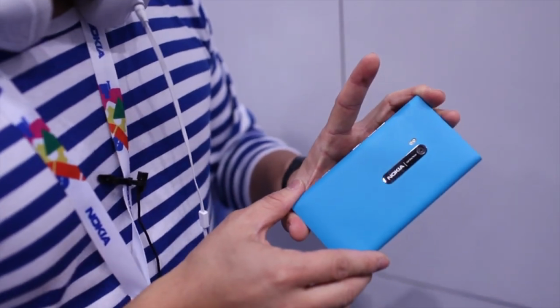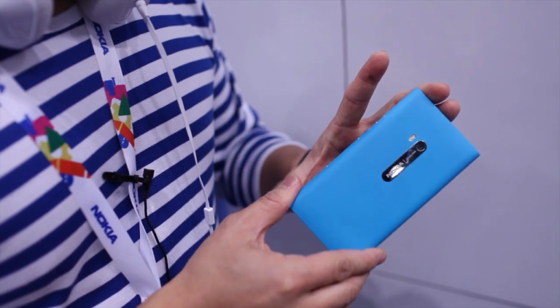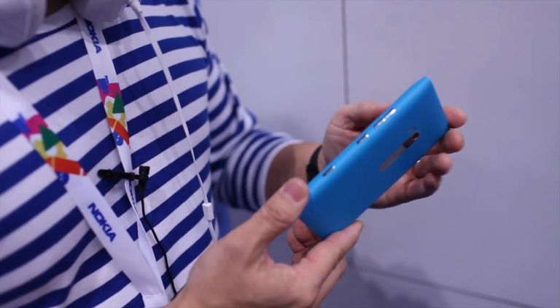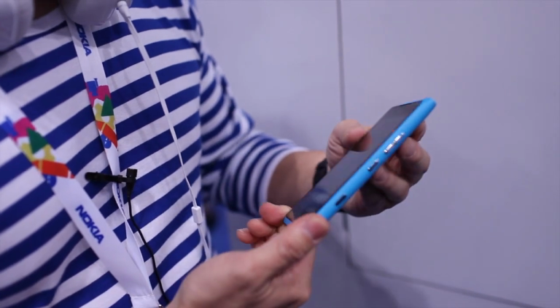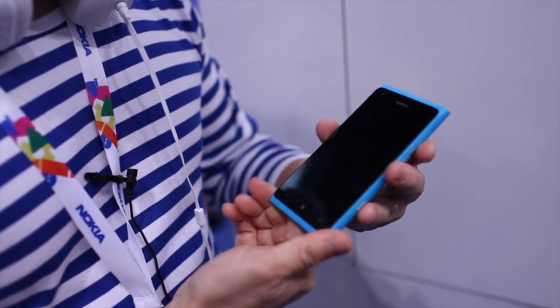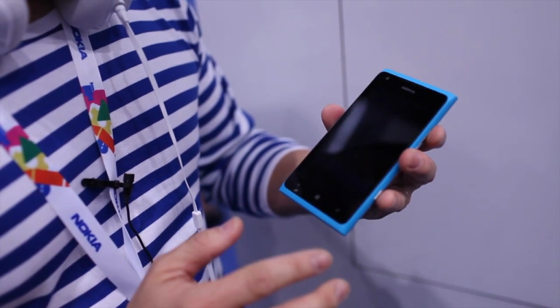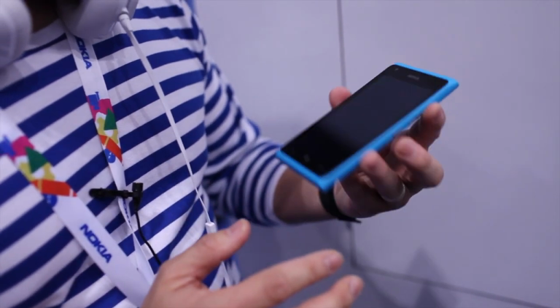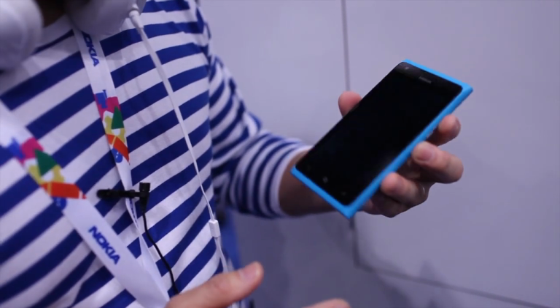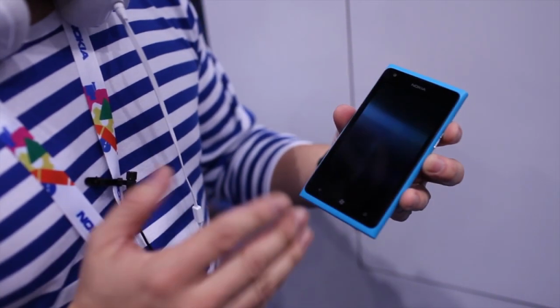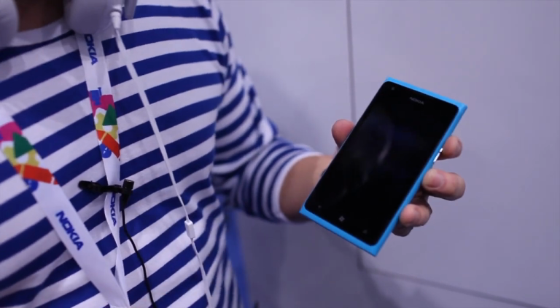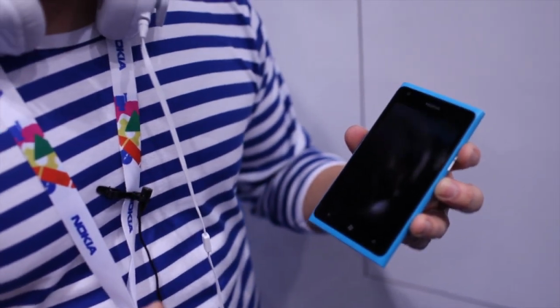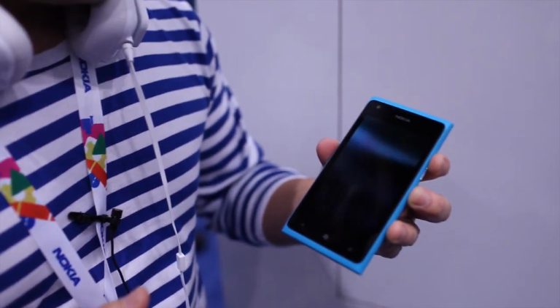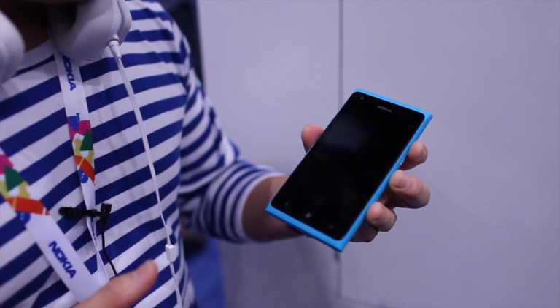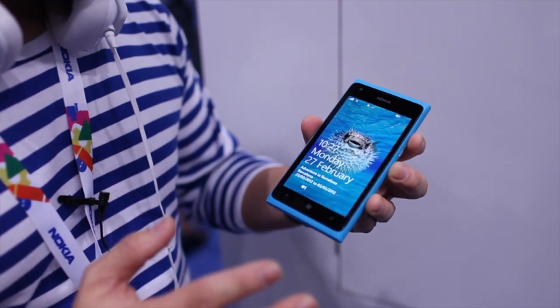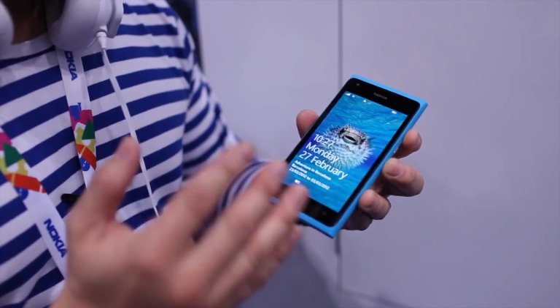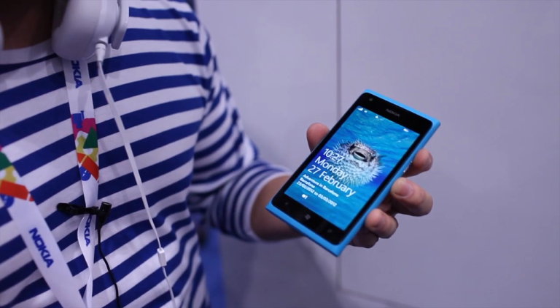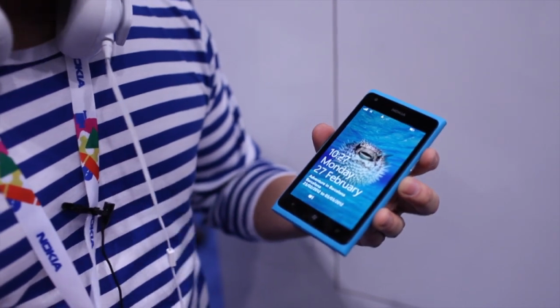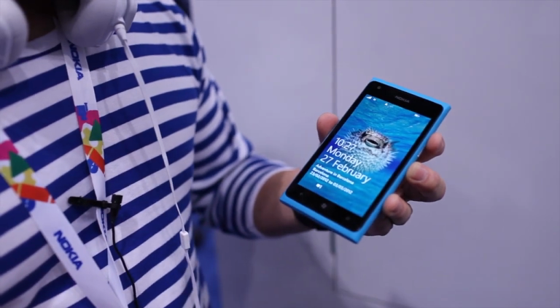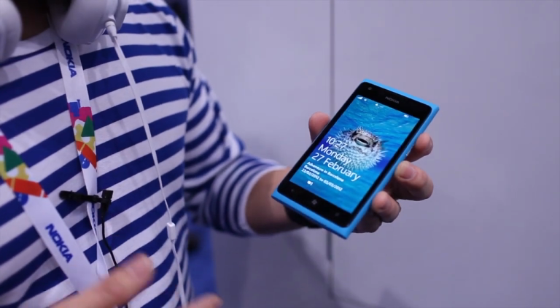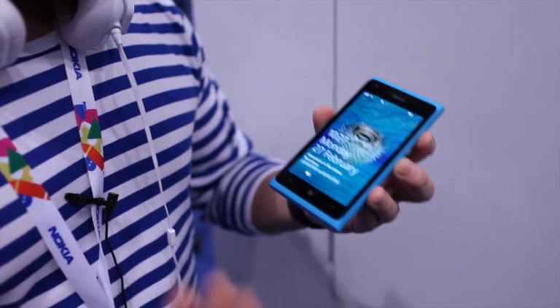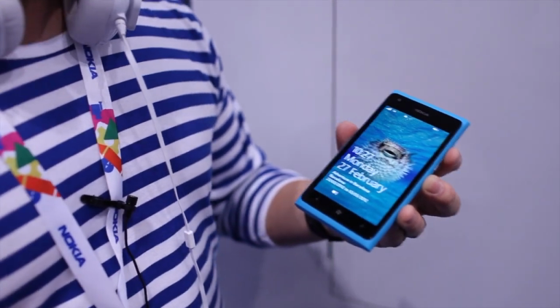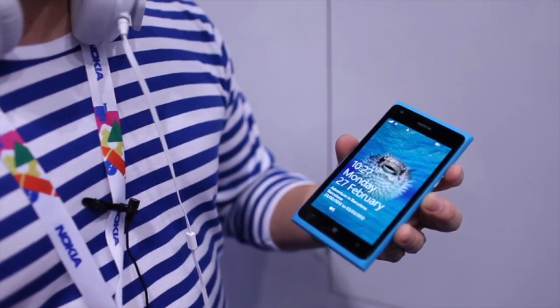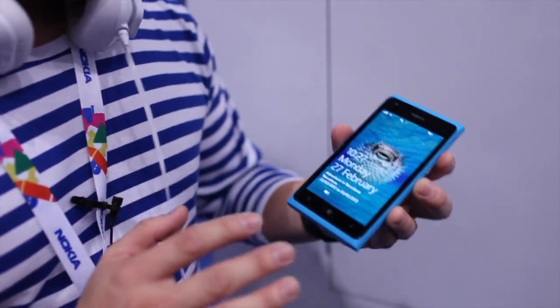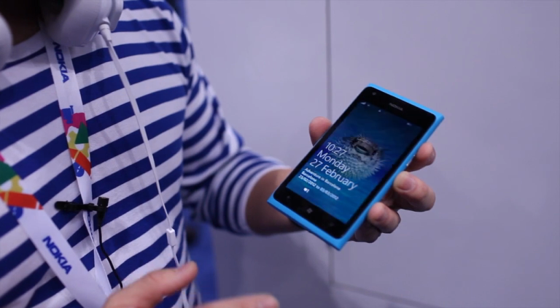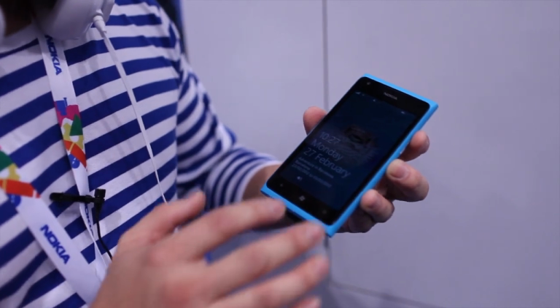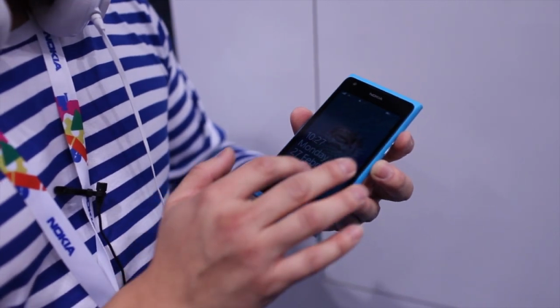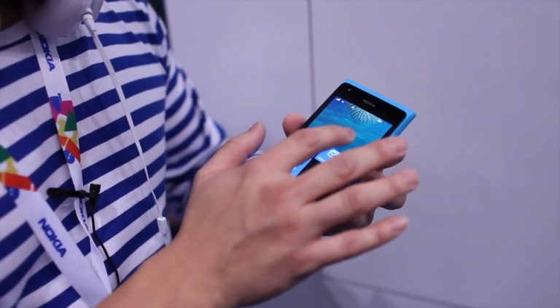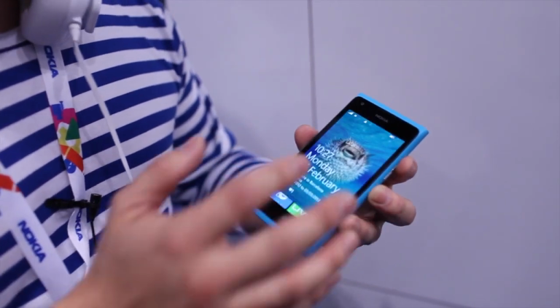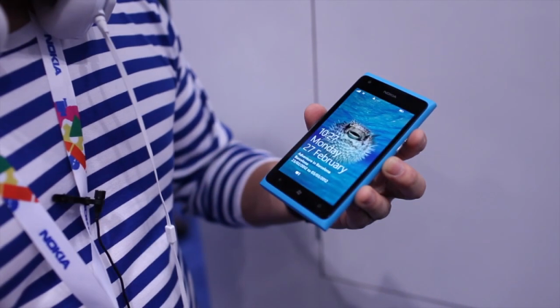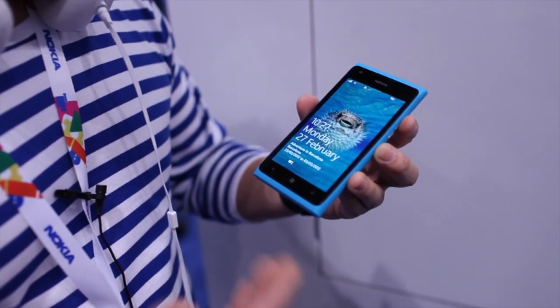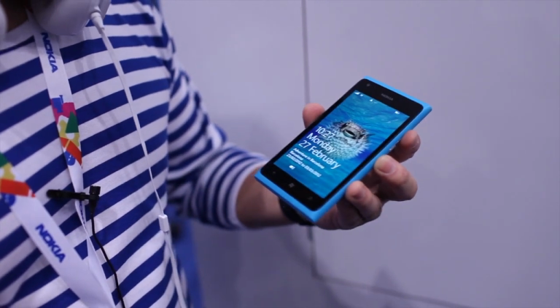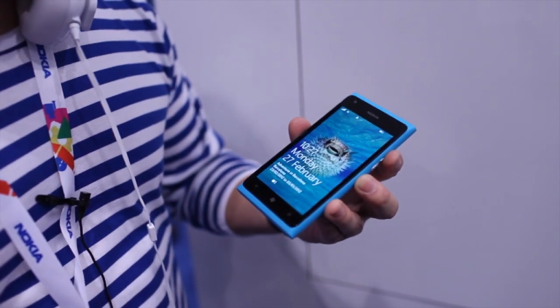This device has a gorgeous 4.3 inch AMOLED display with clear black technology. What that means is that I can view content indoors and outdoors in clear and direct sunlight.